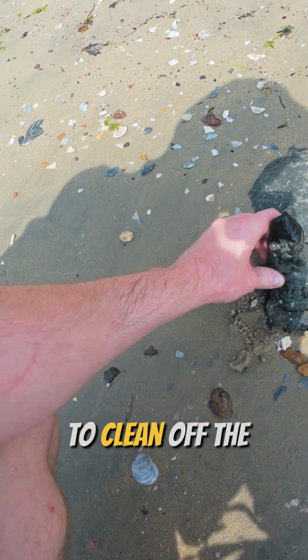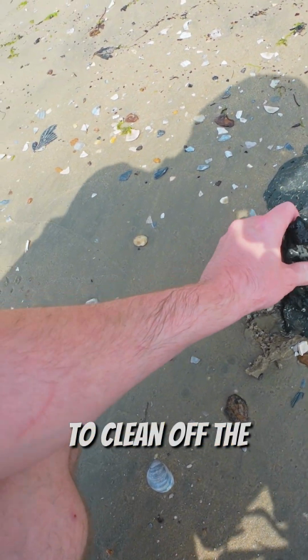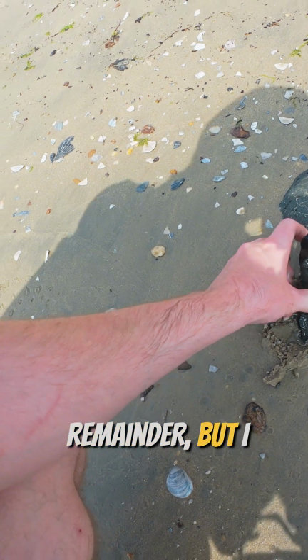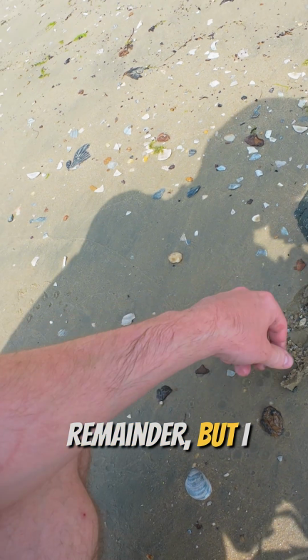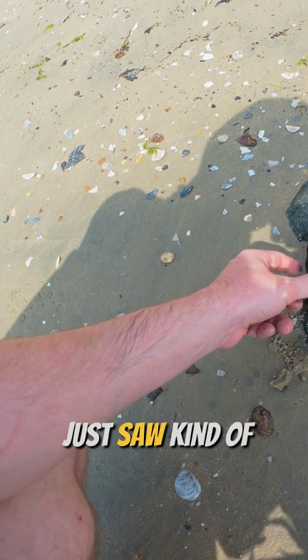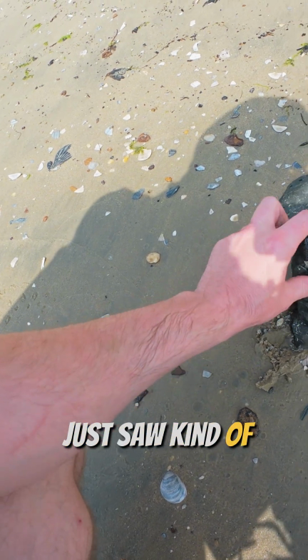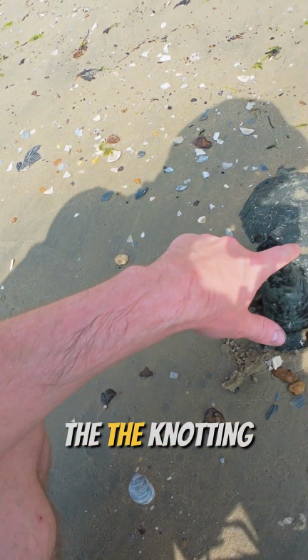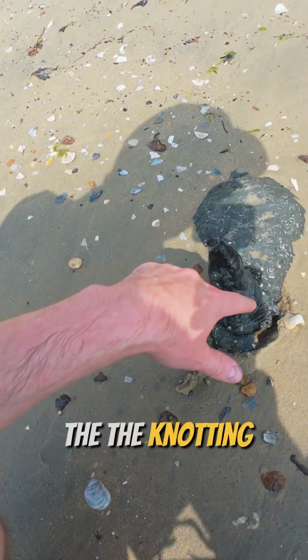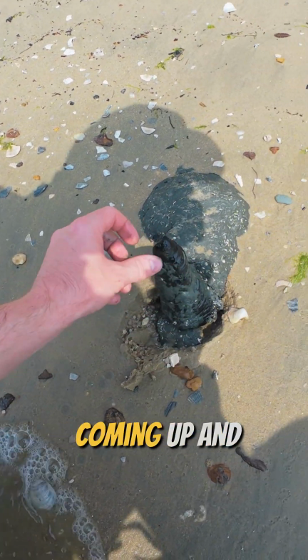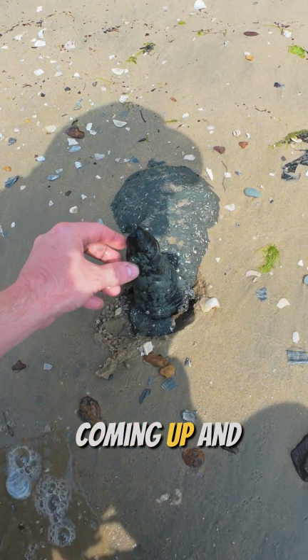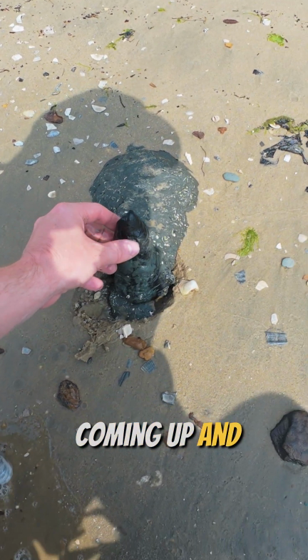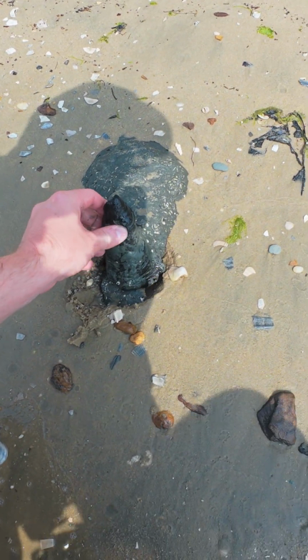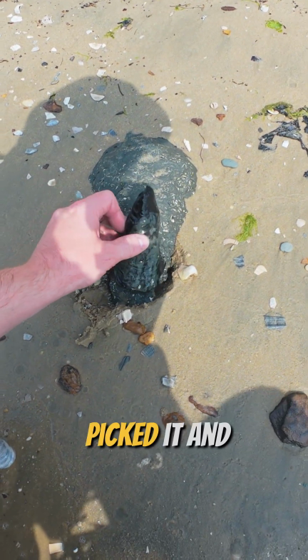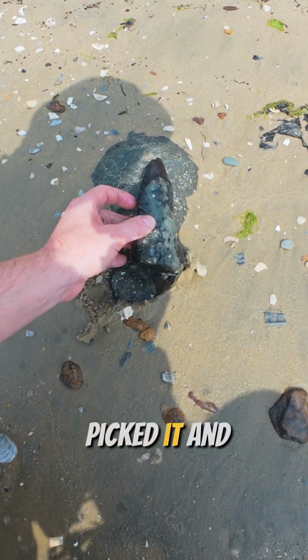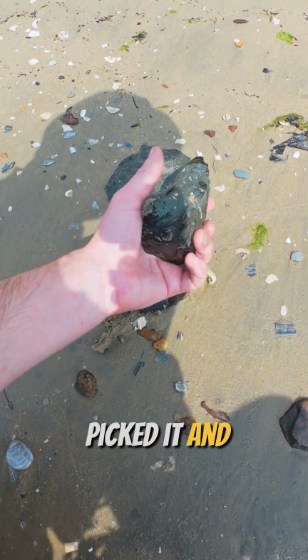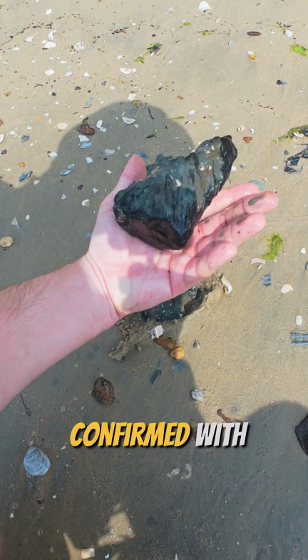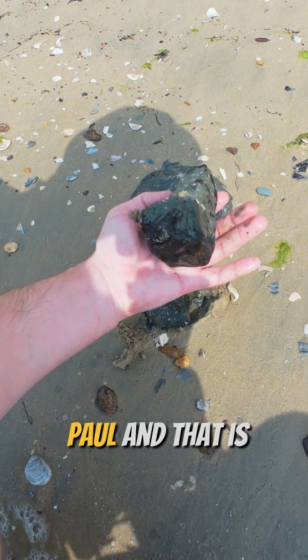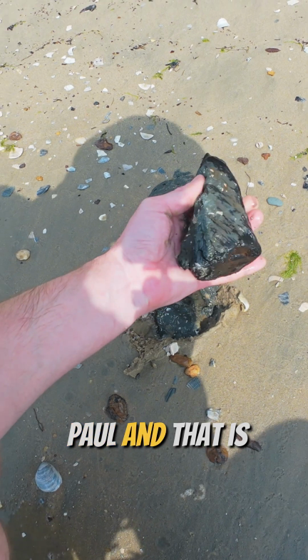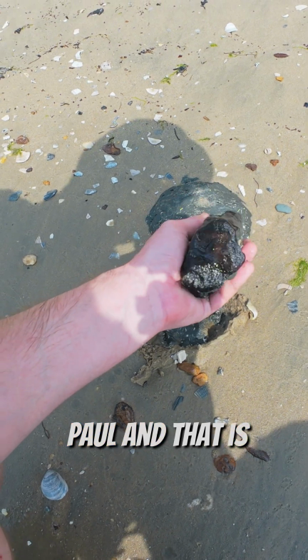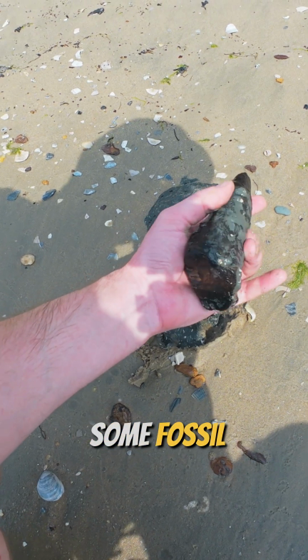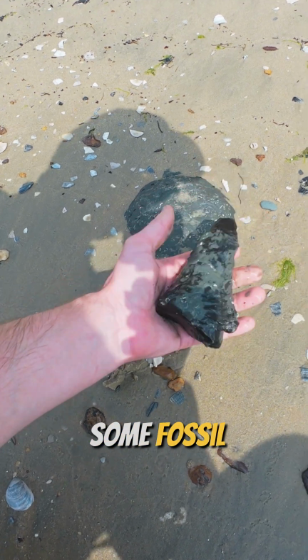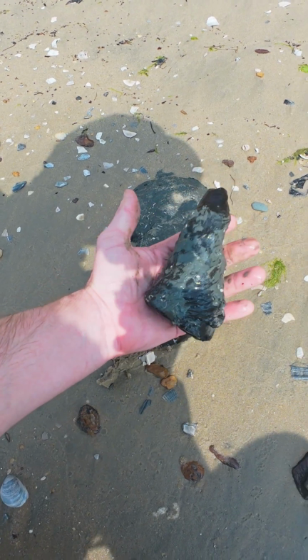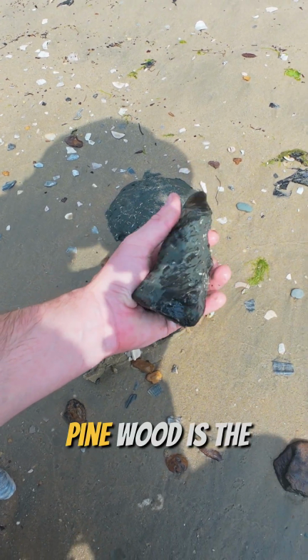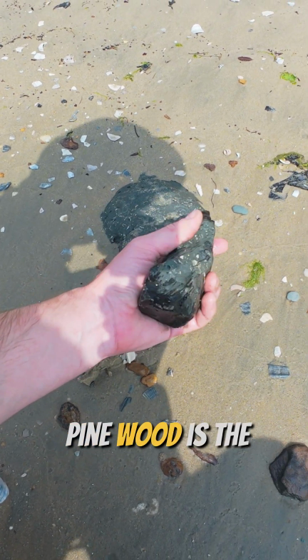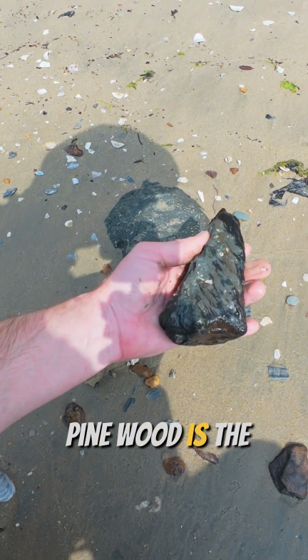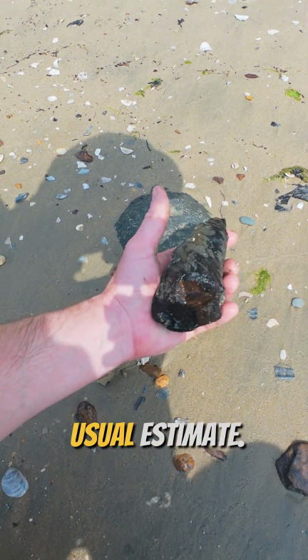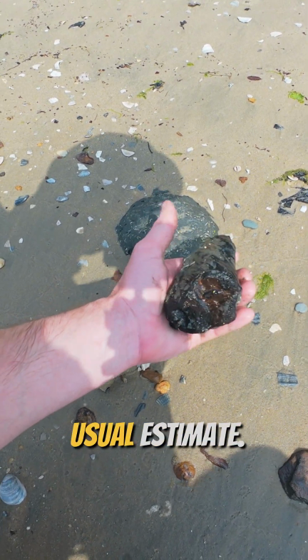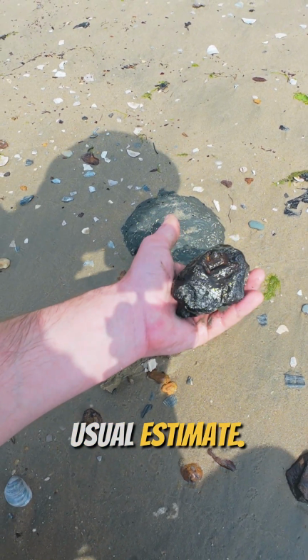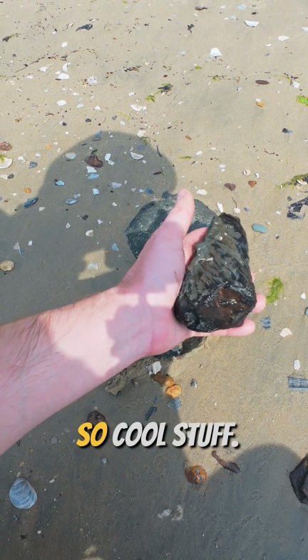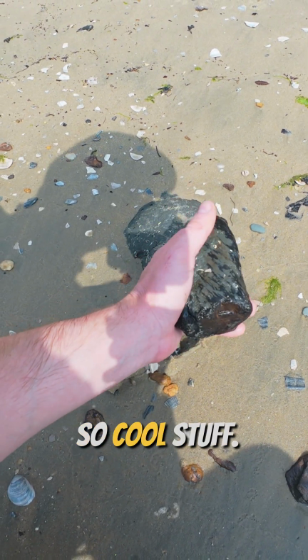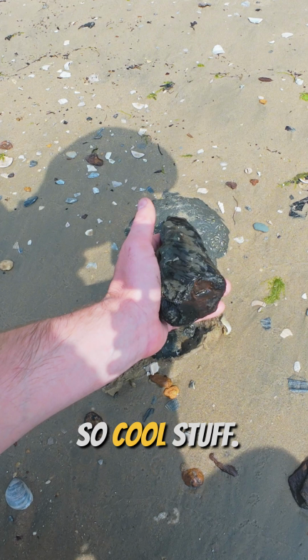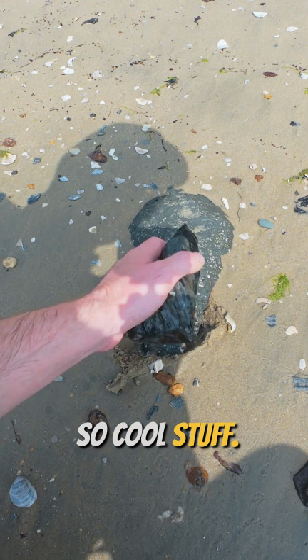I used the water to clean off the remainder, but I just saw the nodding coming up, picked it, and confirmed with Paul — and that is some fossil pine wood, which is the usual estimate. So cool stuff.